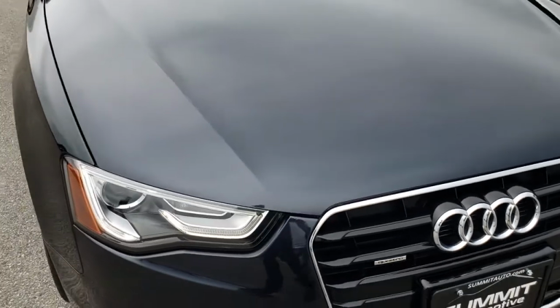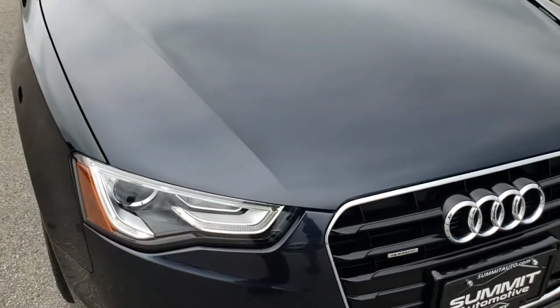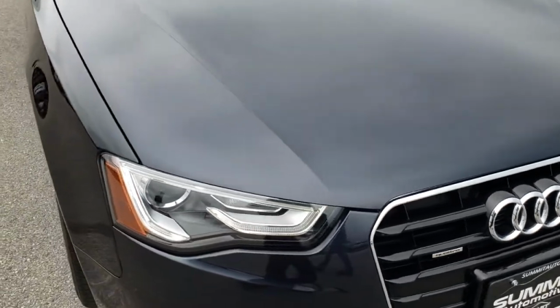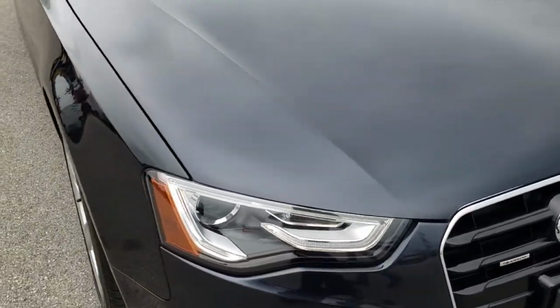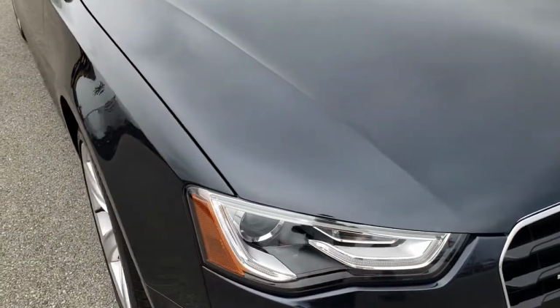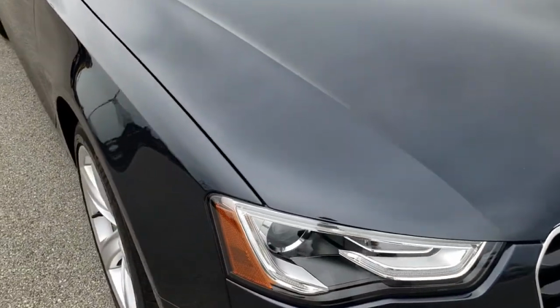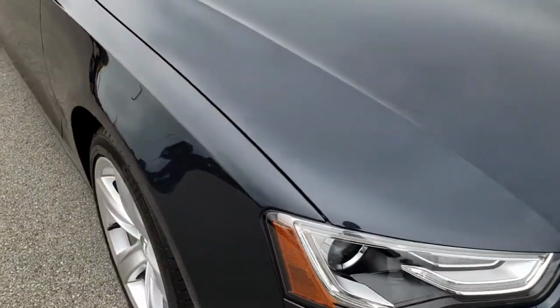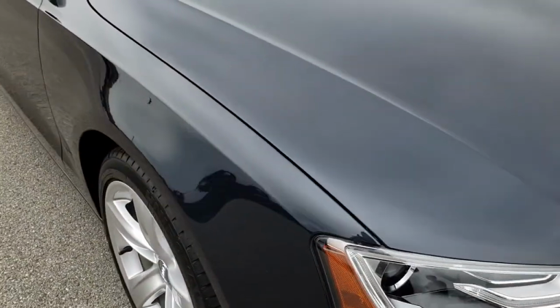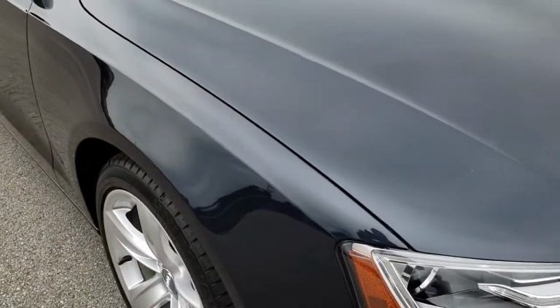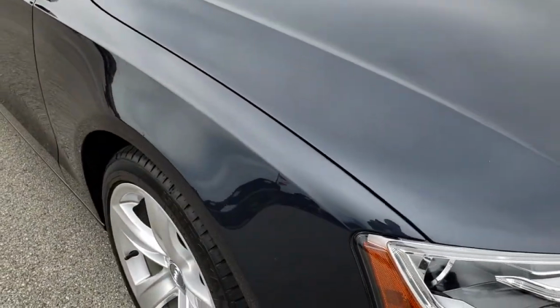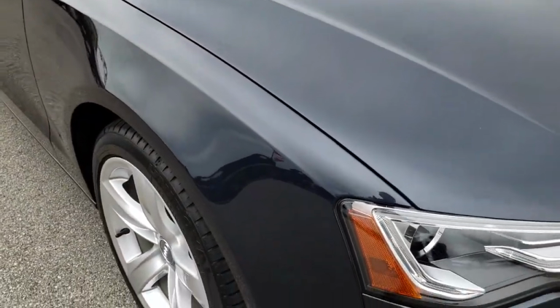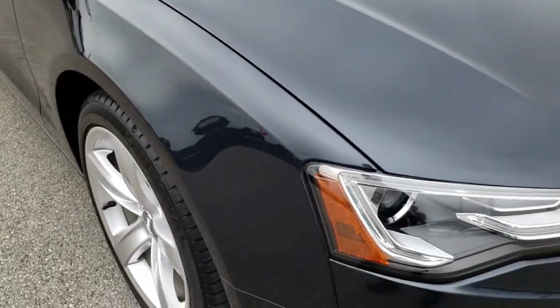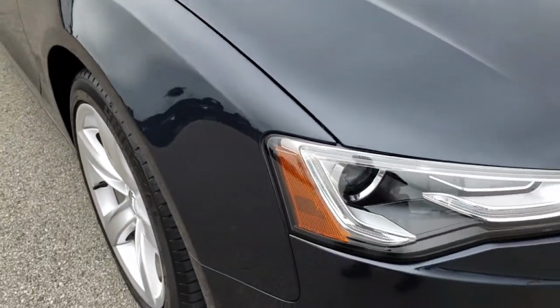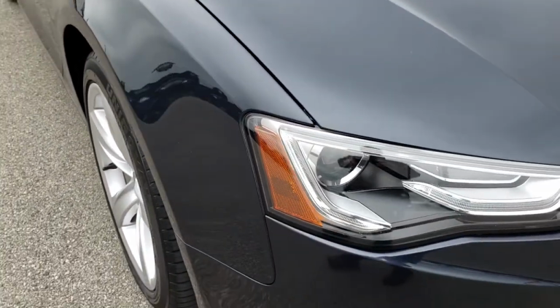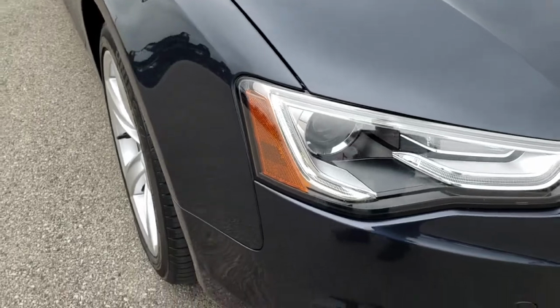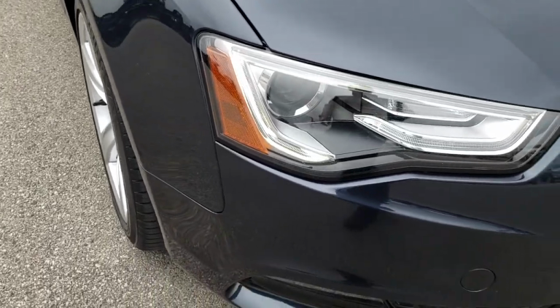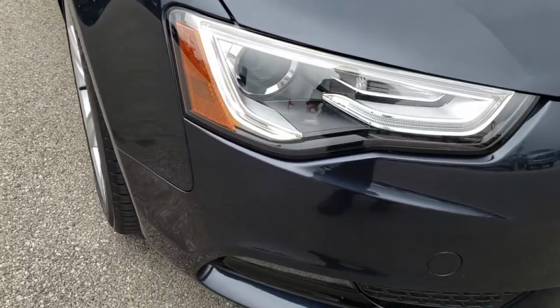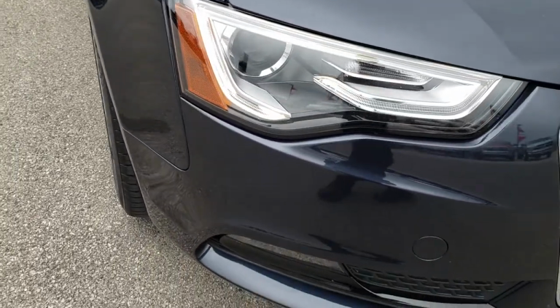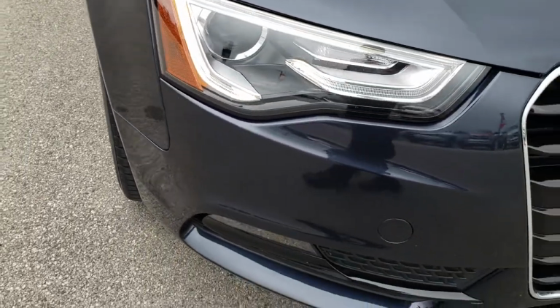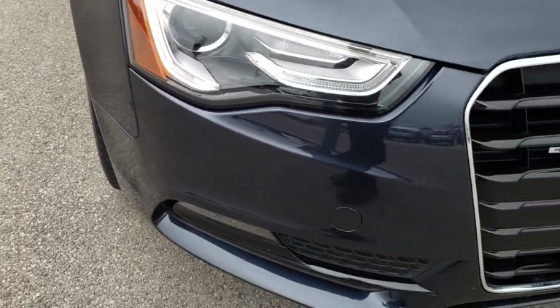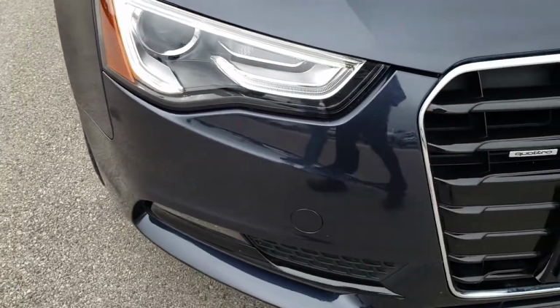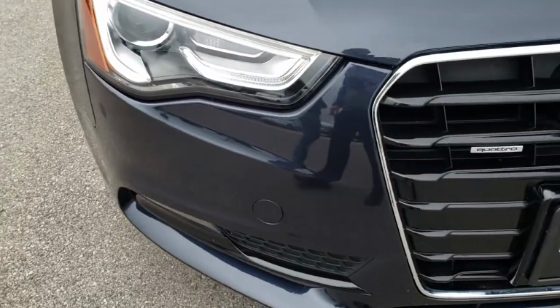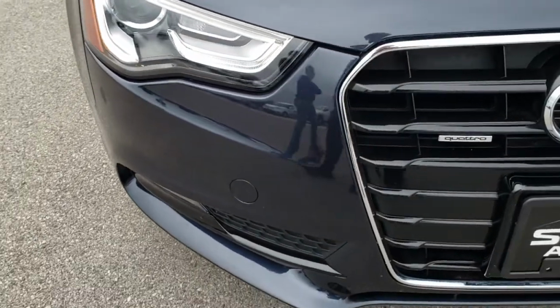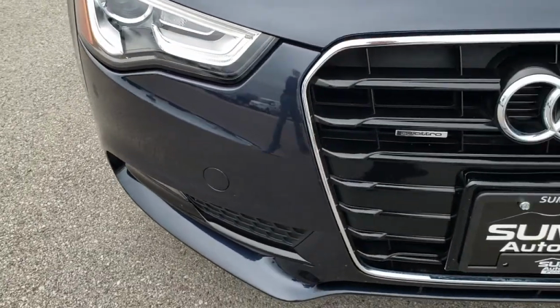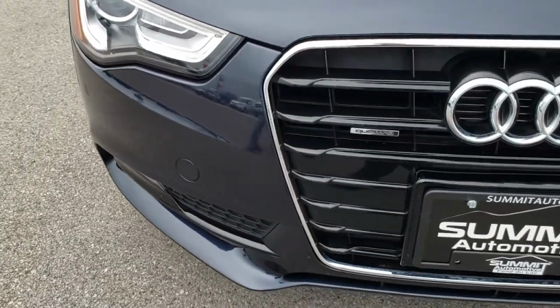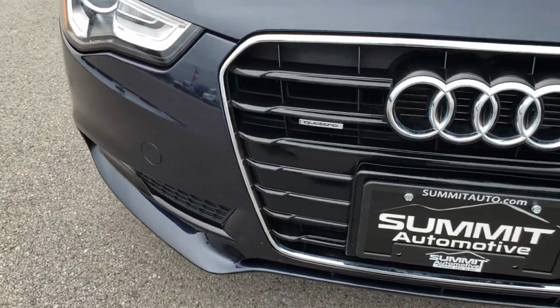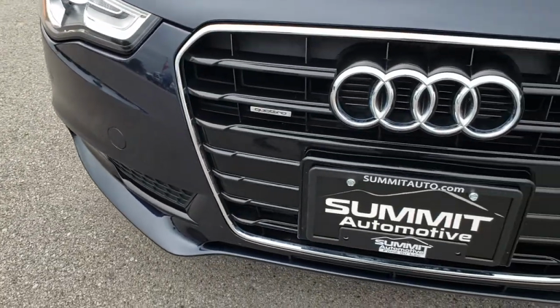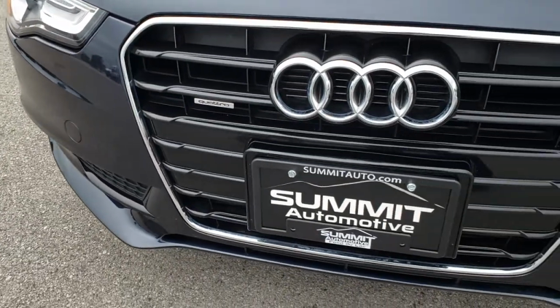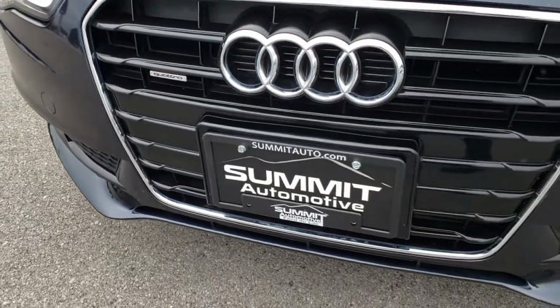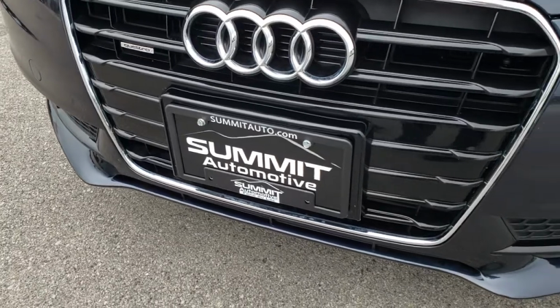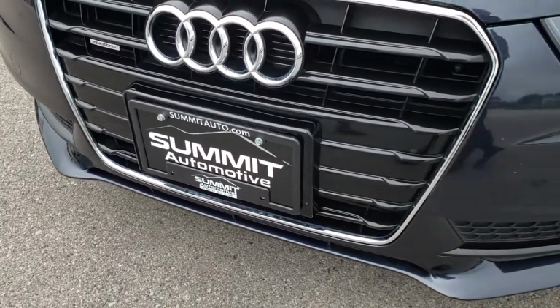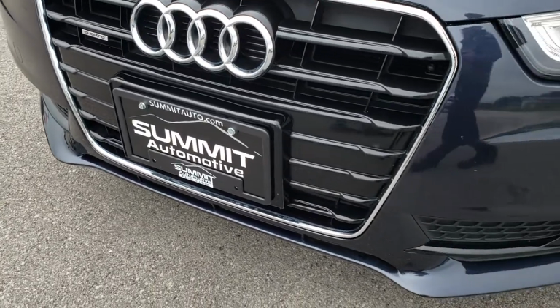Today we are checking out this super clean 2013 Audi A5 Quattro. This vehicle has the 2 liter turbocharged 4 cylinder motor. From this HD video you will be able to tell that this car is extremely clean all the way around.